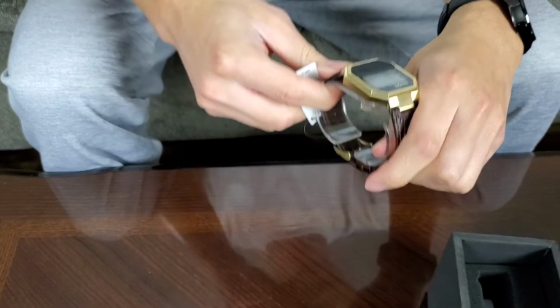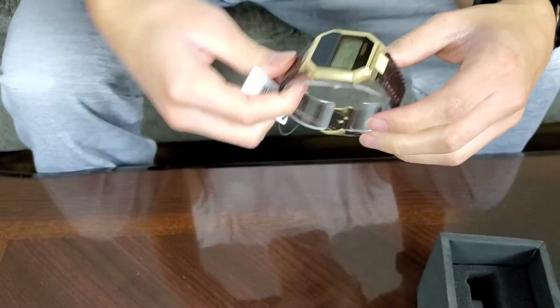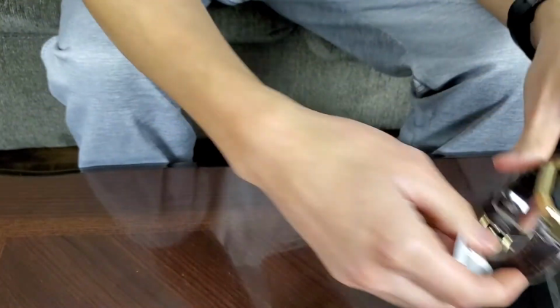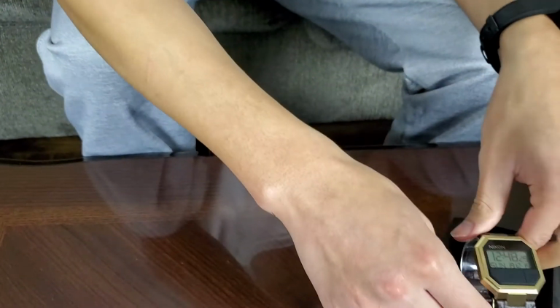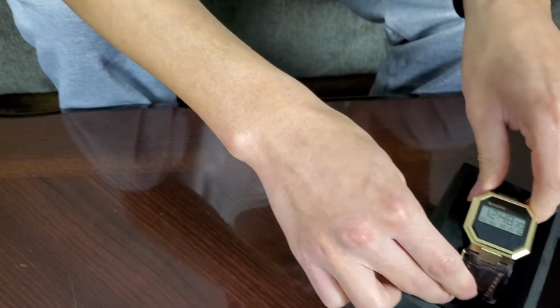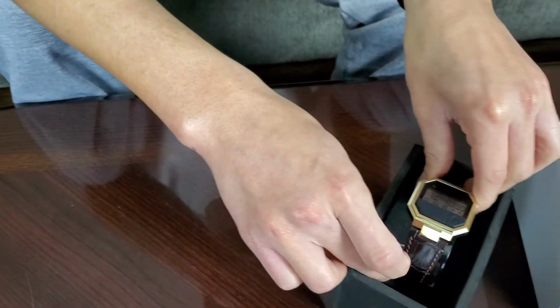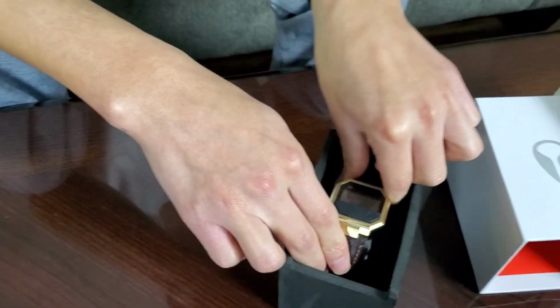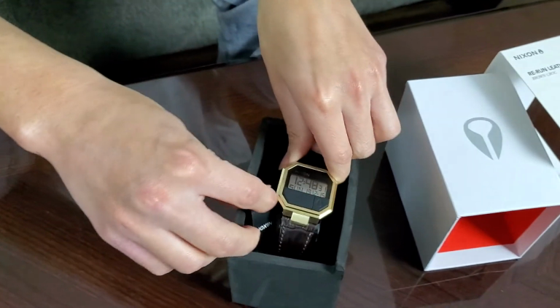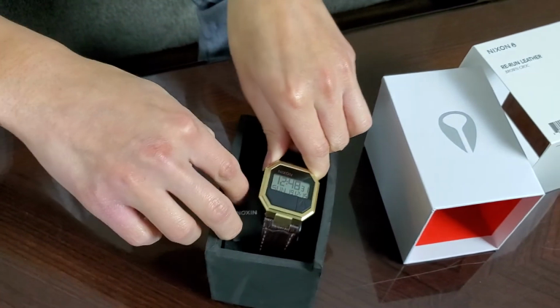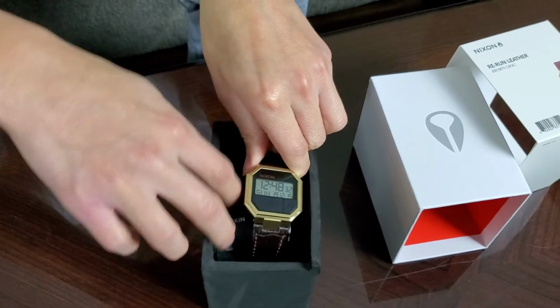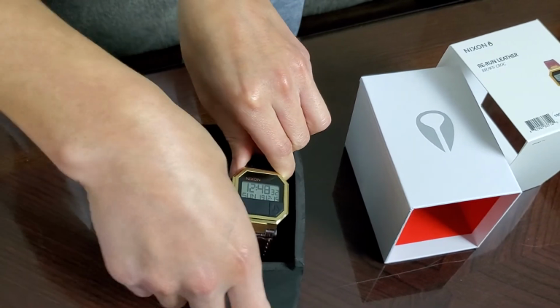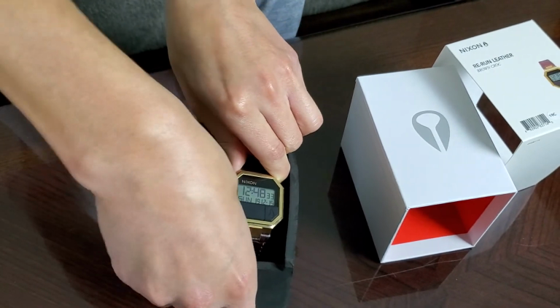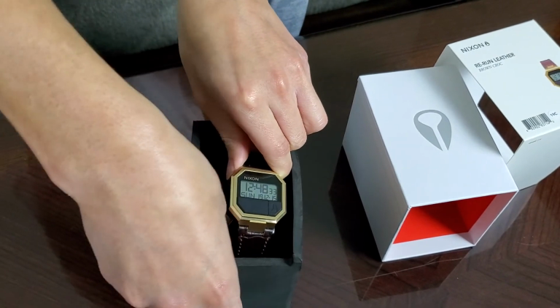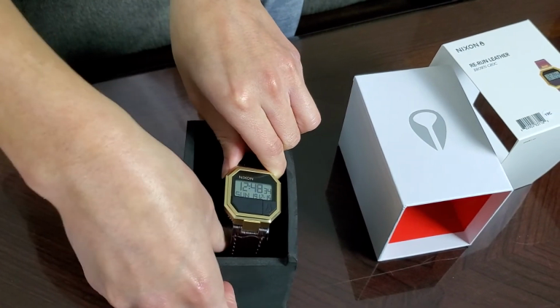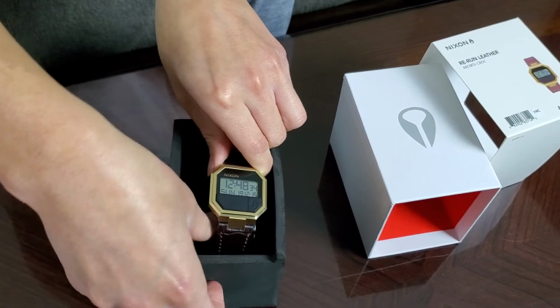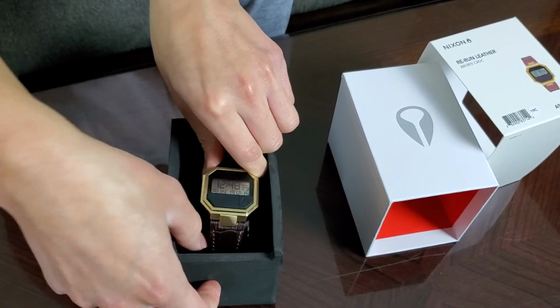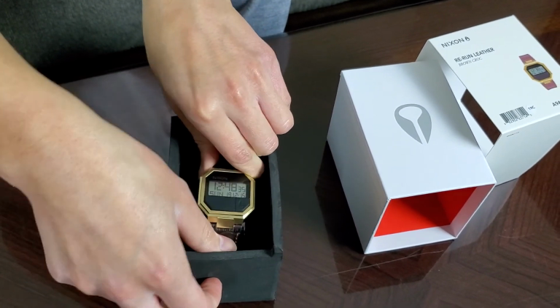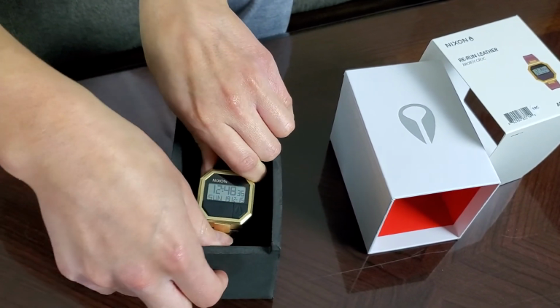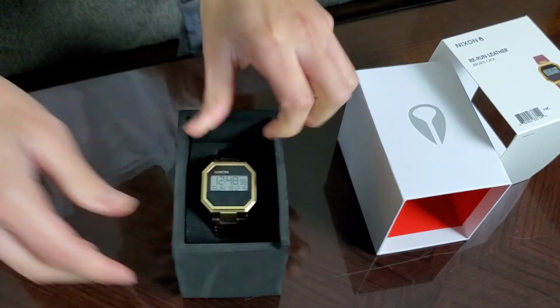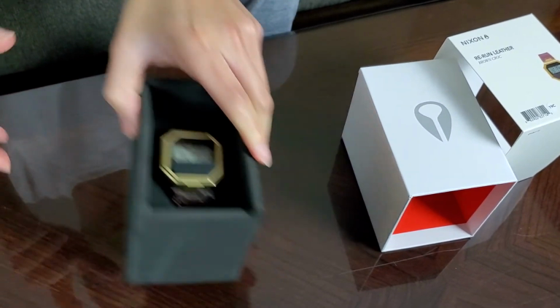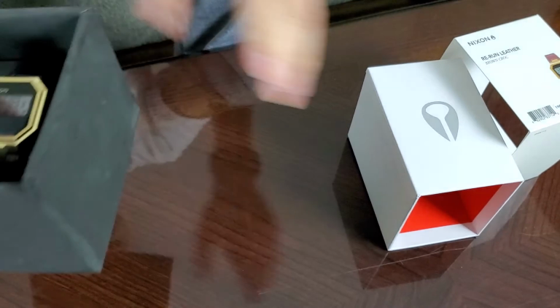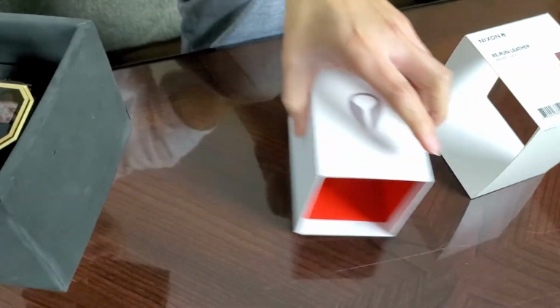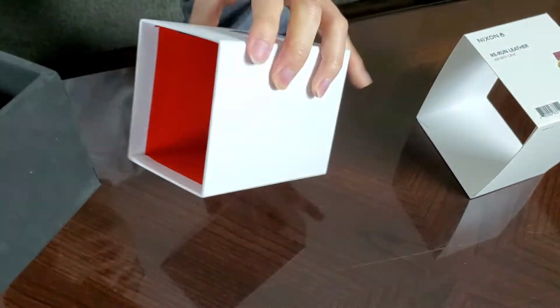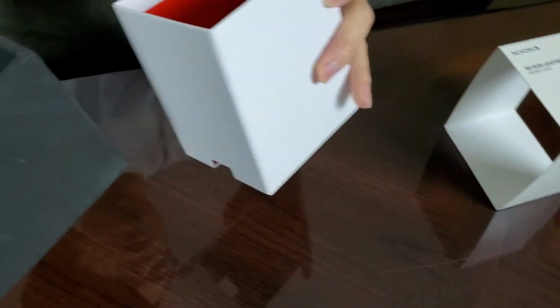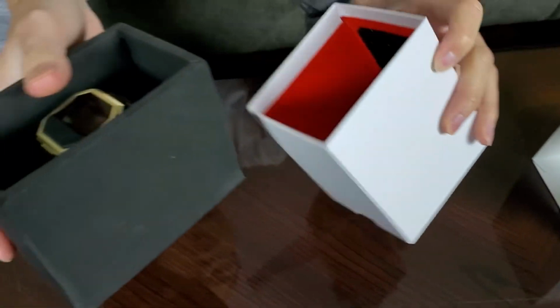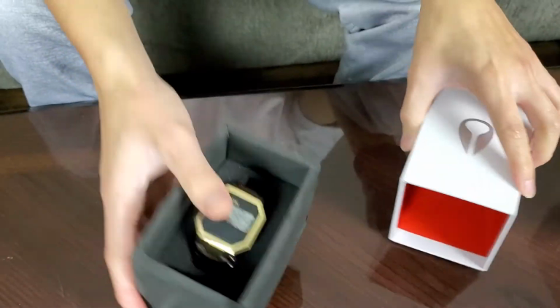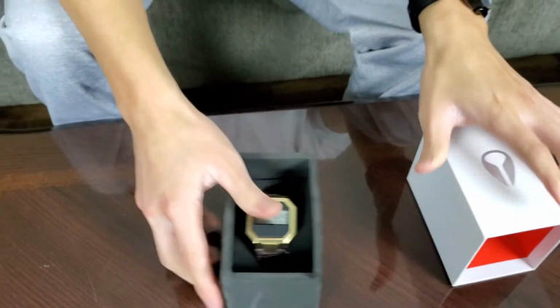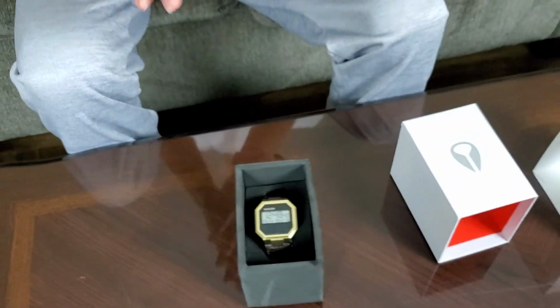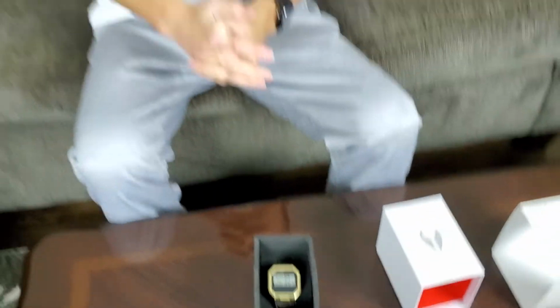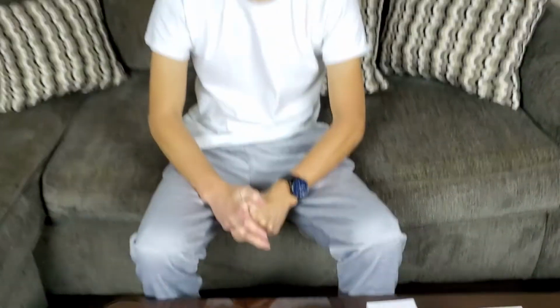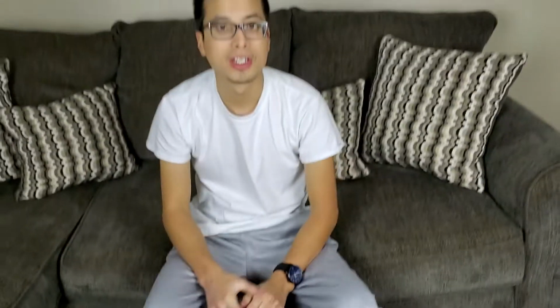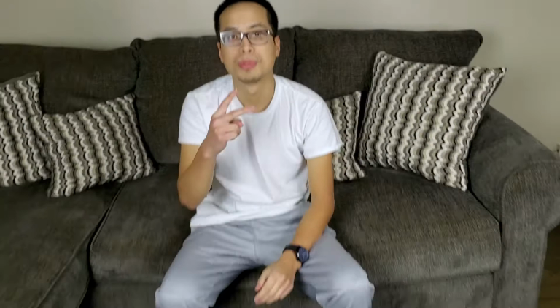I'm a big fan of watches — I don't buy expensive watches, but when I see a good deal like this one, I go after them. I've been wearing watches since middle school. Let me know what you guys think in the comments below, and we'll see you guys in the next one. Peace.